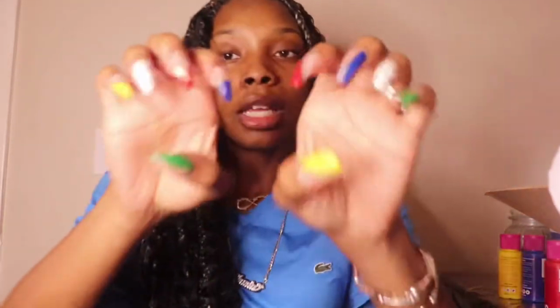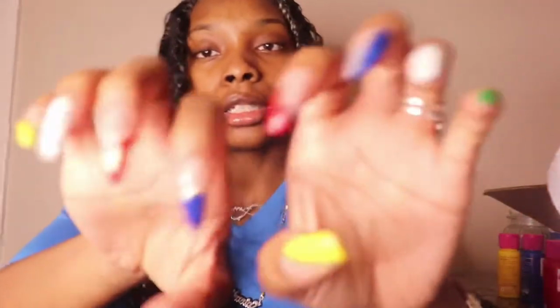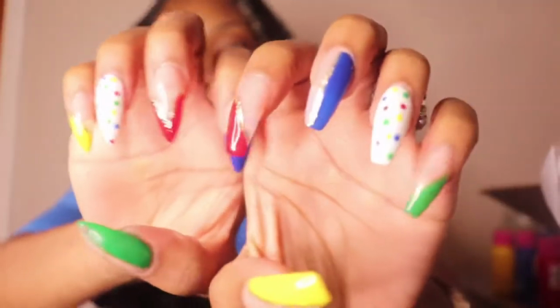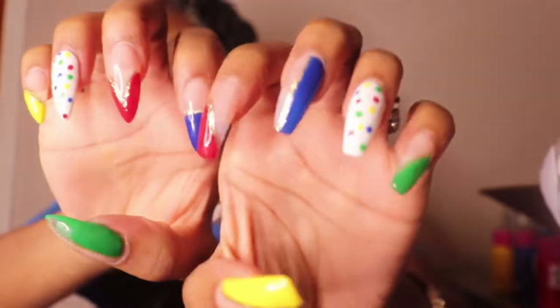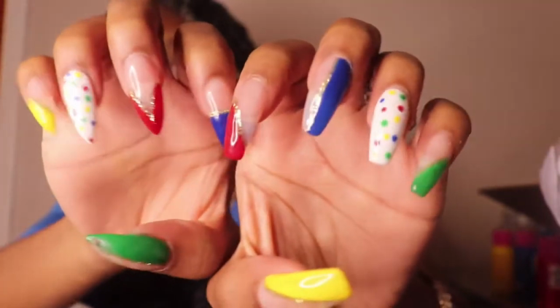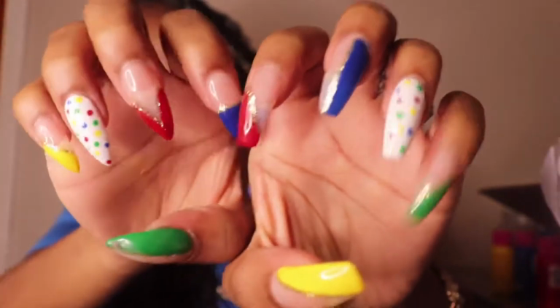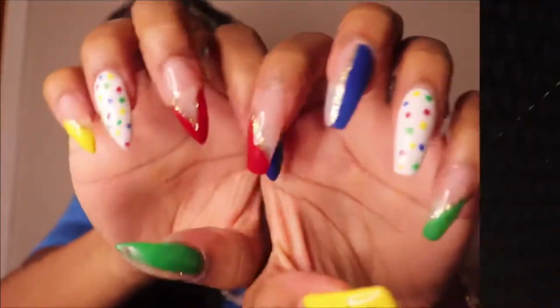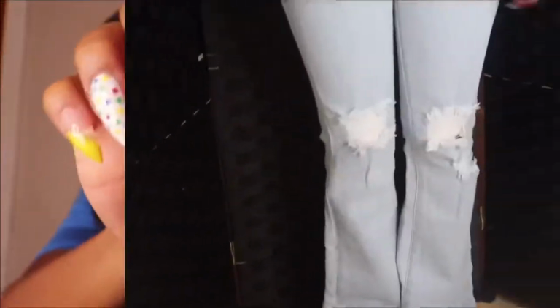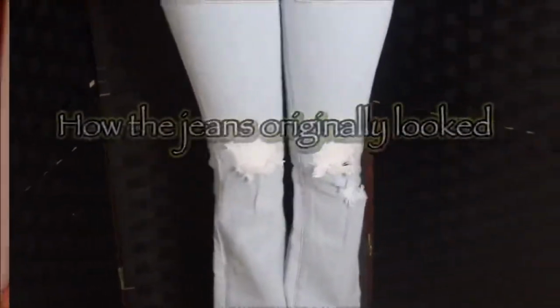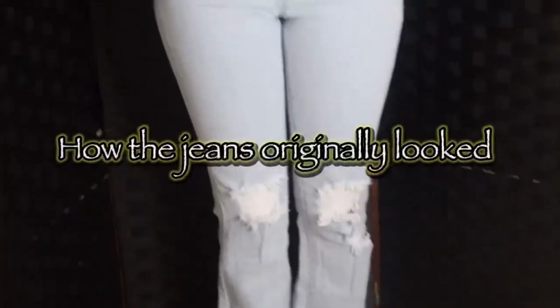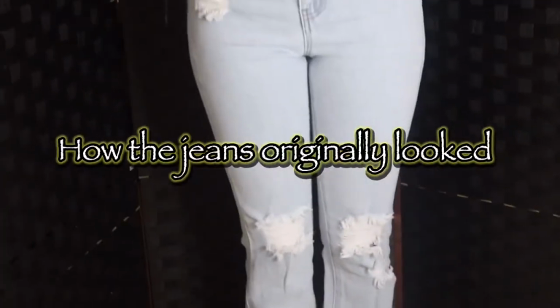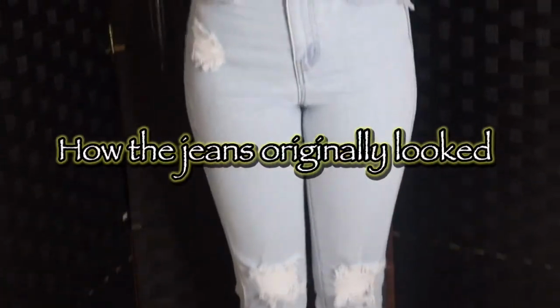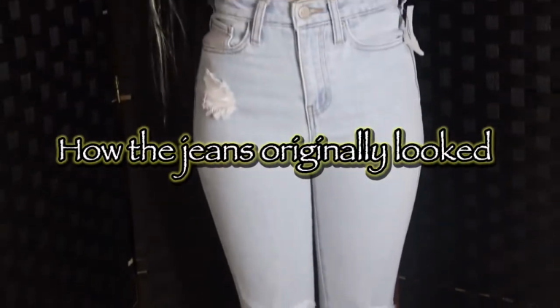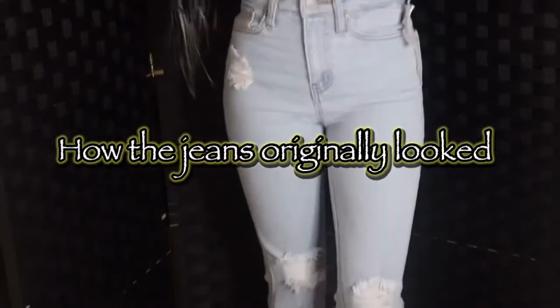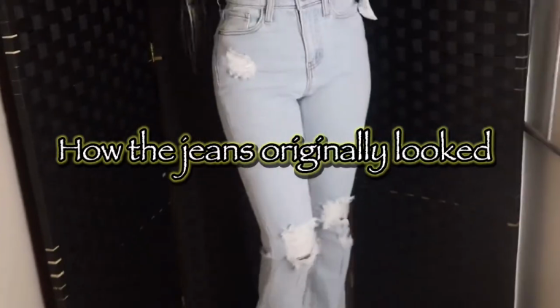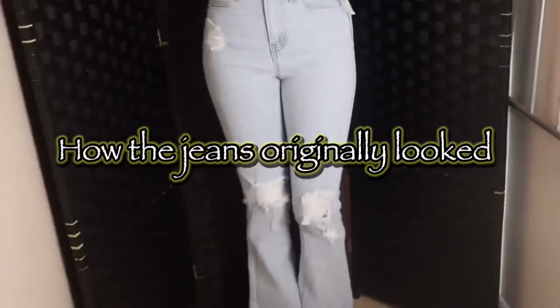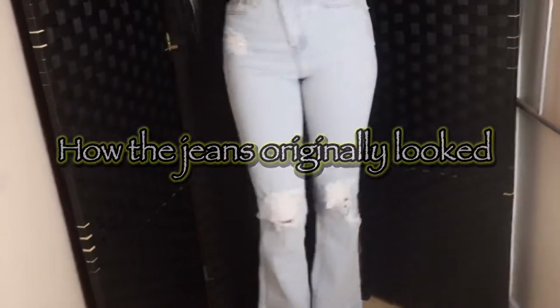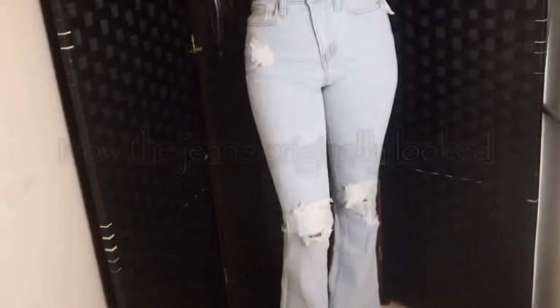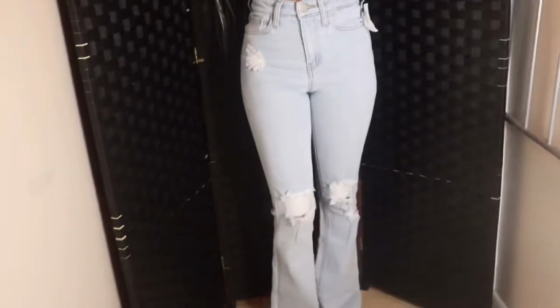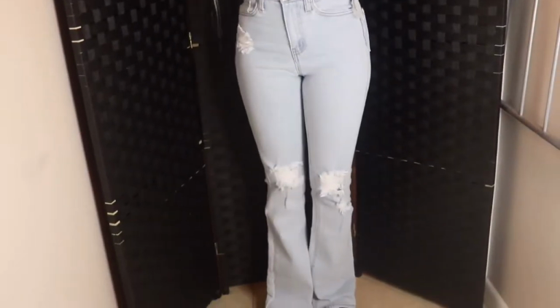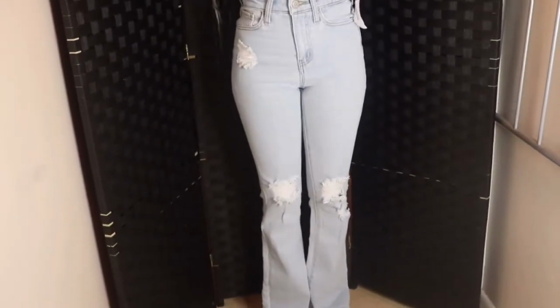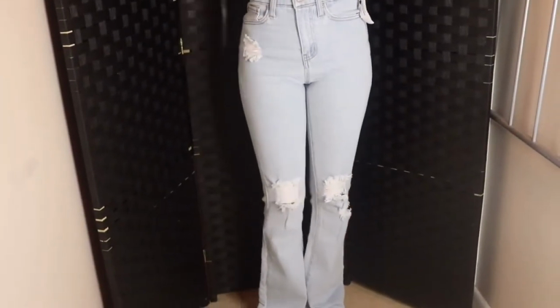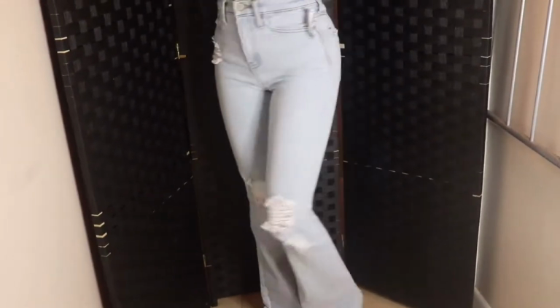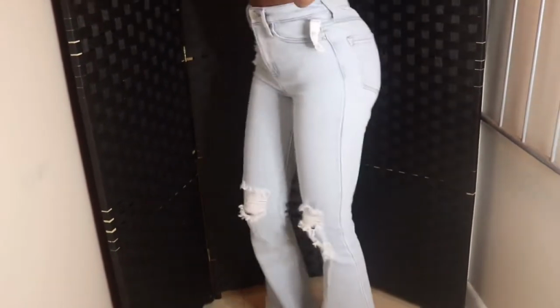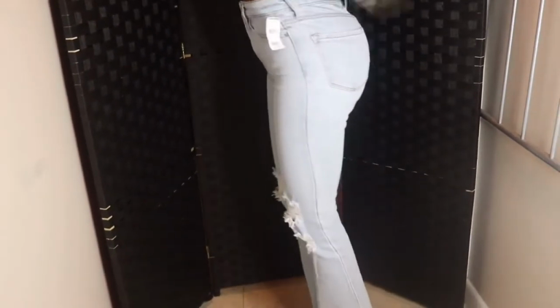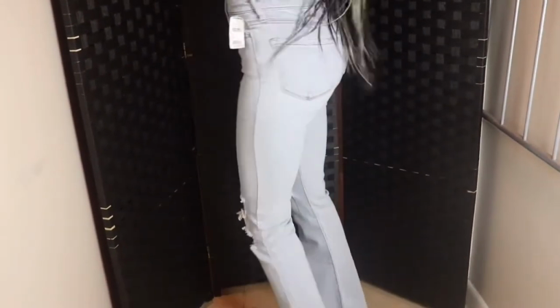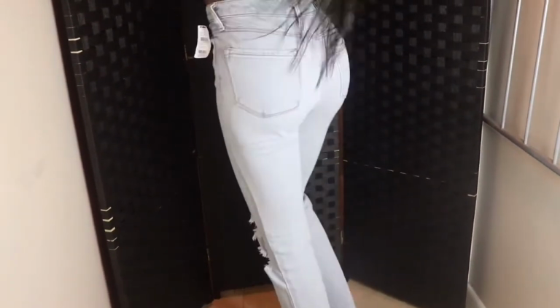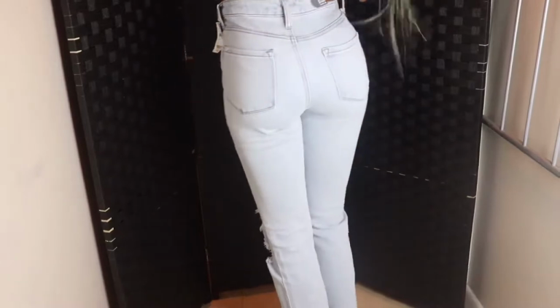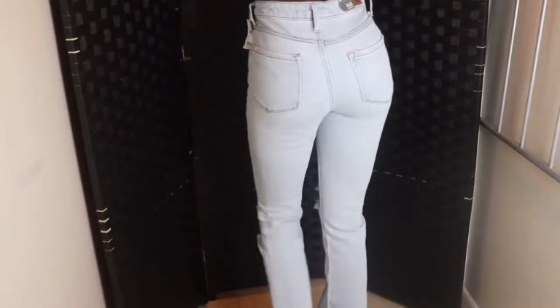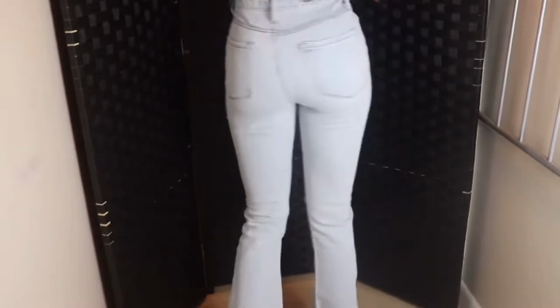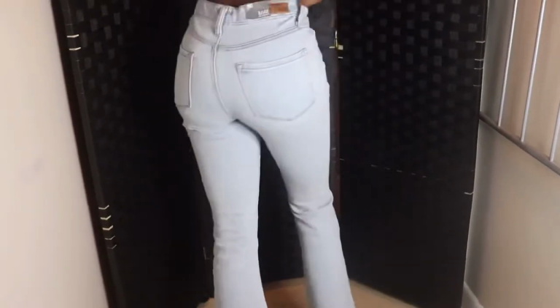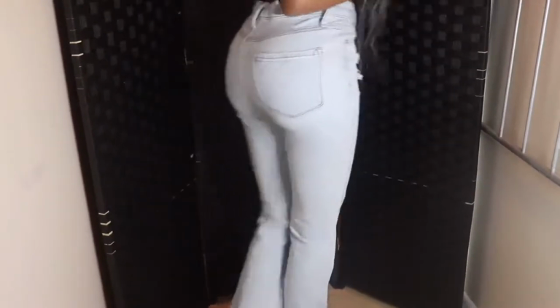It's to match my nails, so y'all can see. Right here I'm just showing you the way the jeans originally looked before I put paint on them. I bought these jeans from Tilly's and this is a size 24.